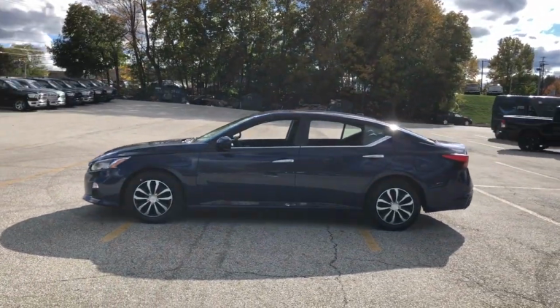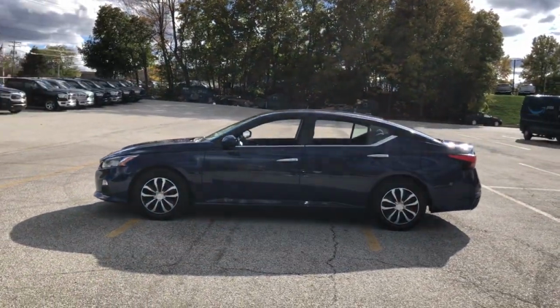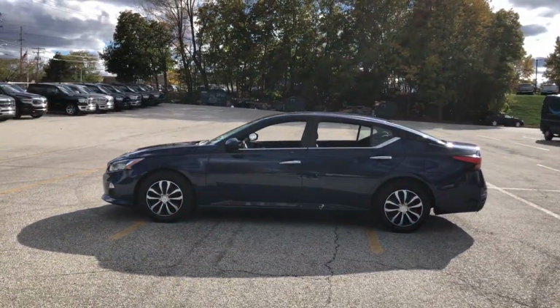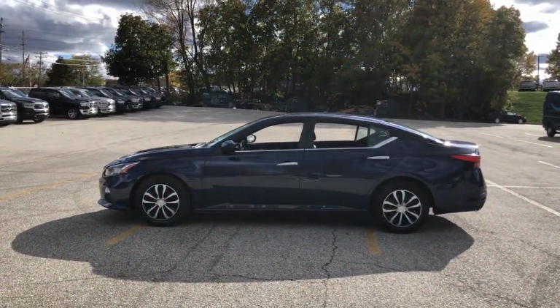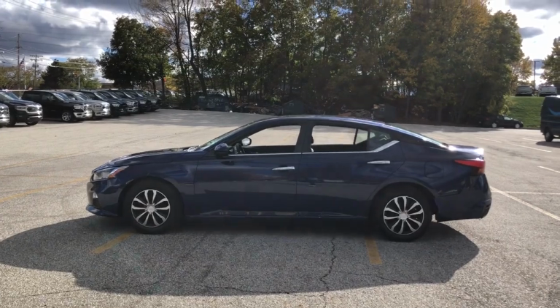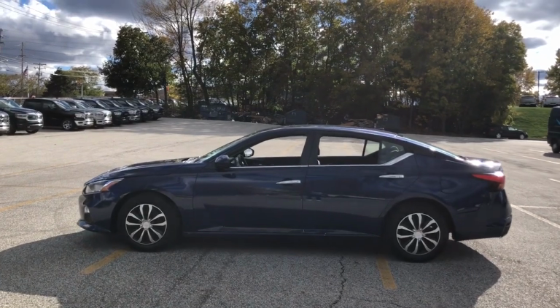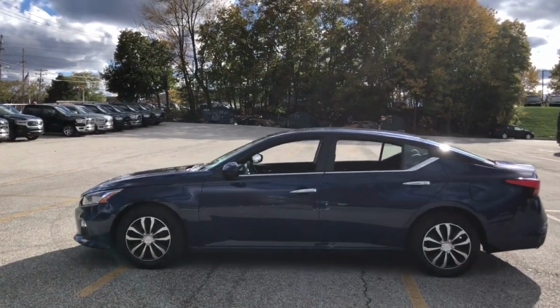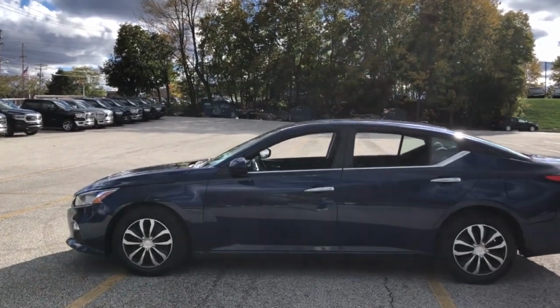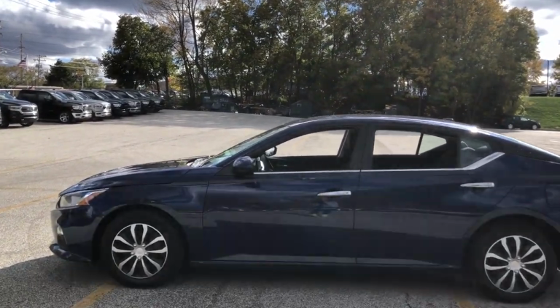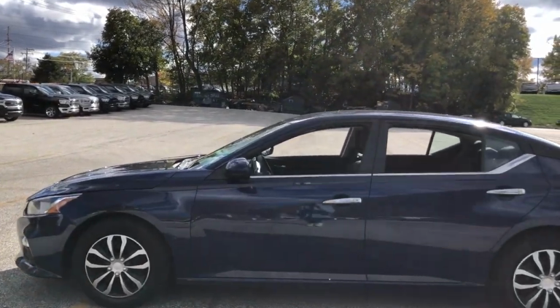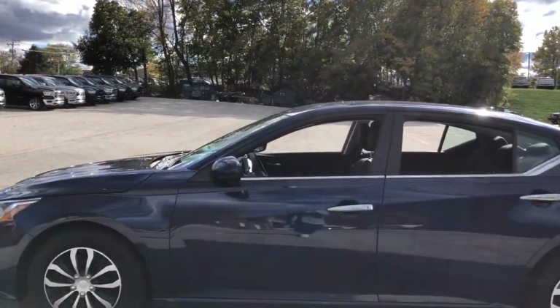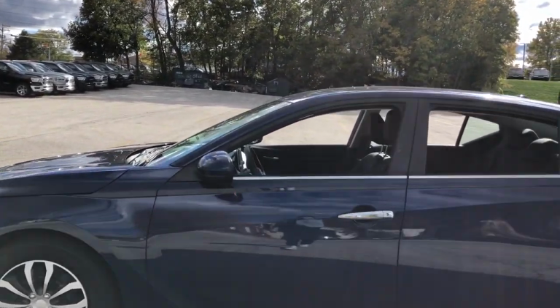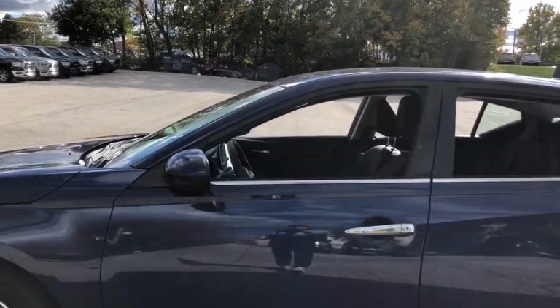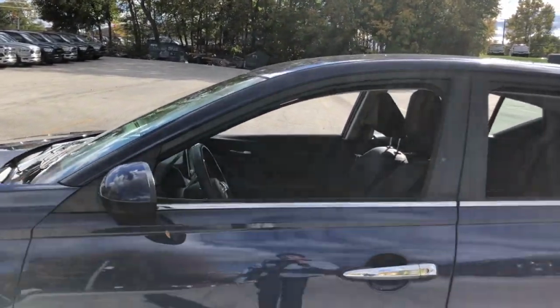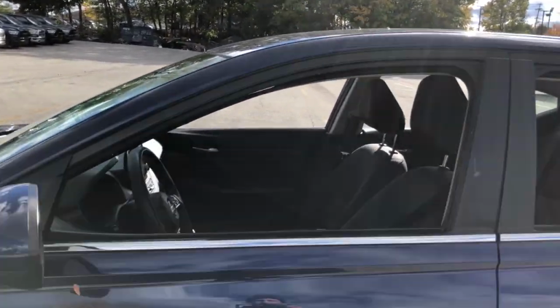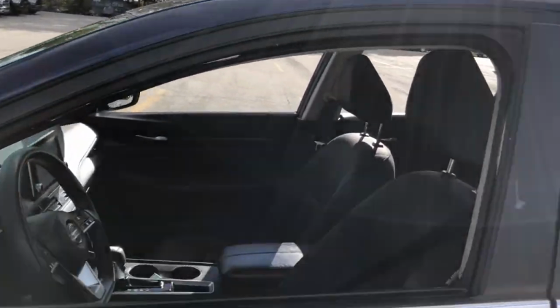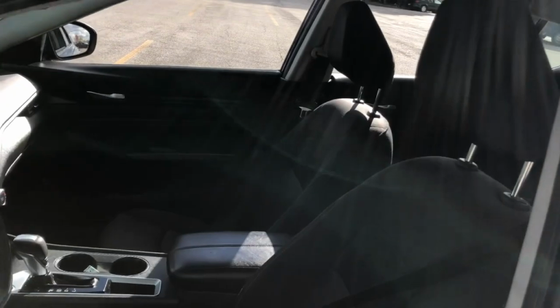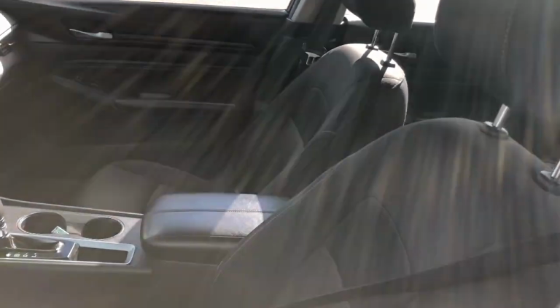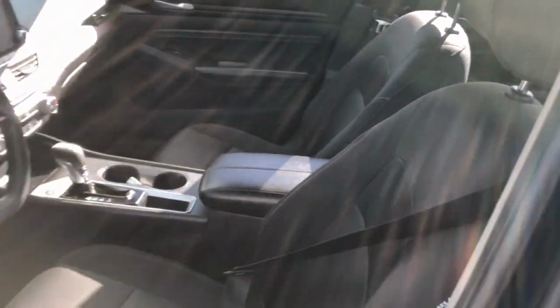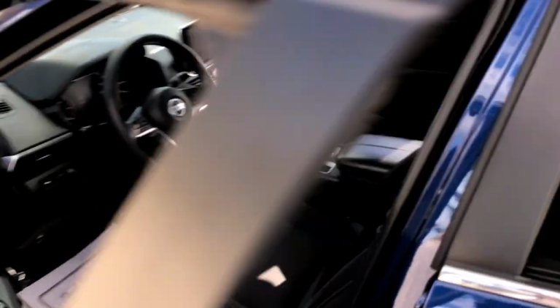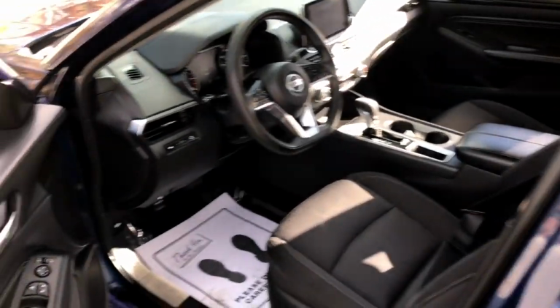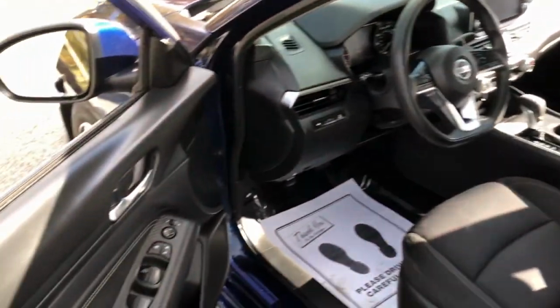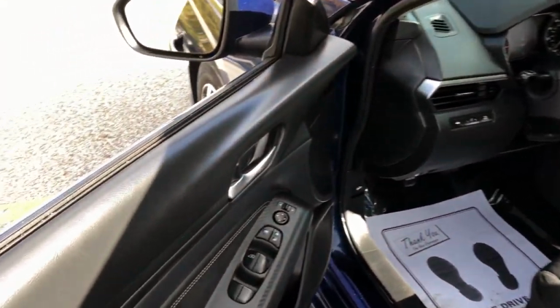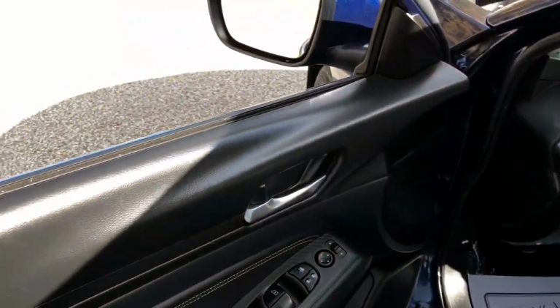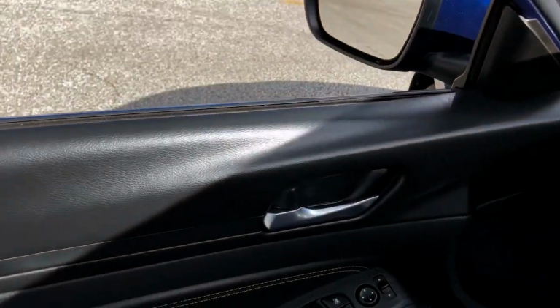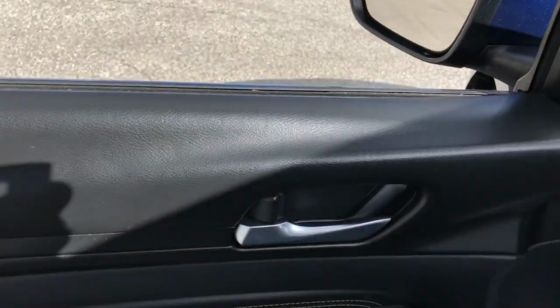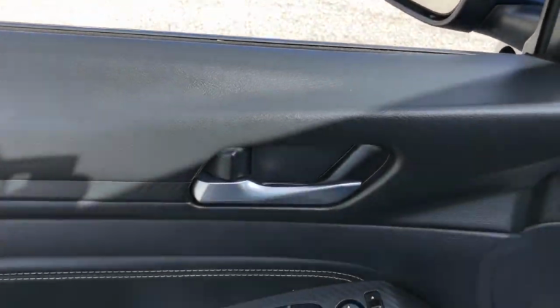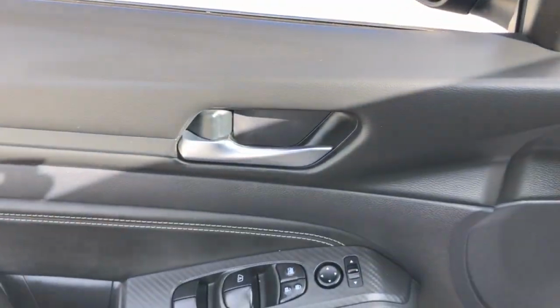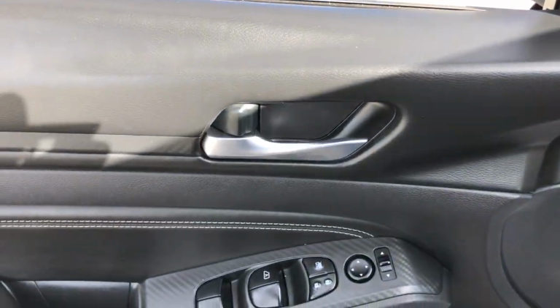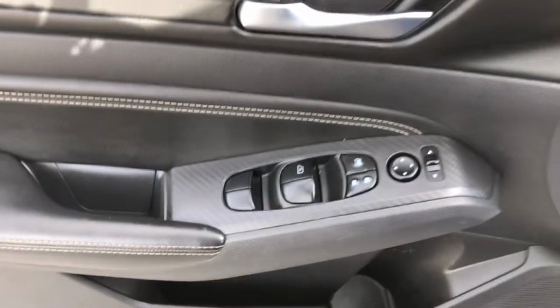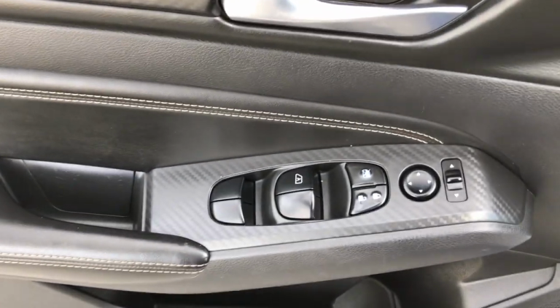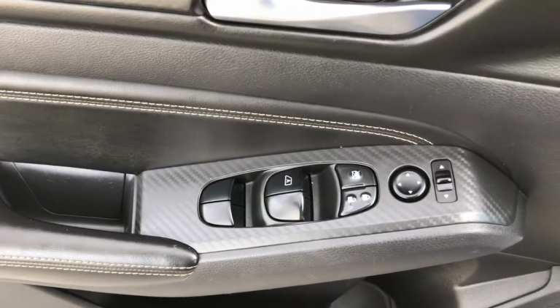Spacious comfort, active safety and infotainment tech, available all-wheel drive, and athletic performance set this family-friendly midsize sedan apart from the competition. These are just some of the great options this vehicle comes with.